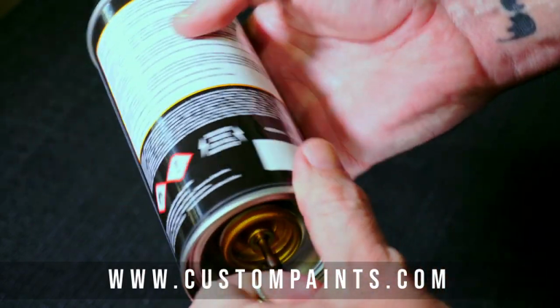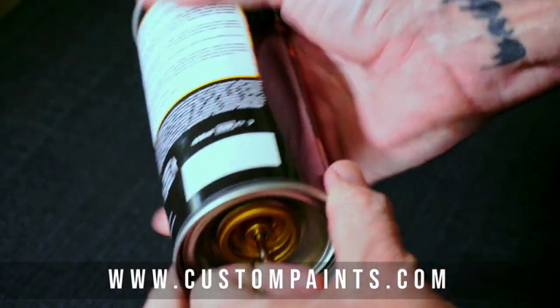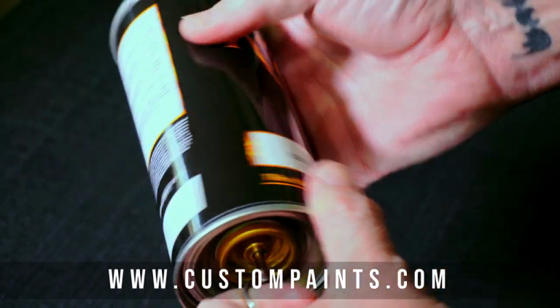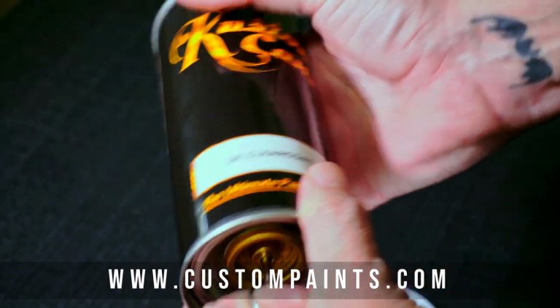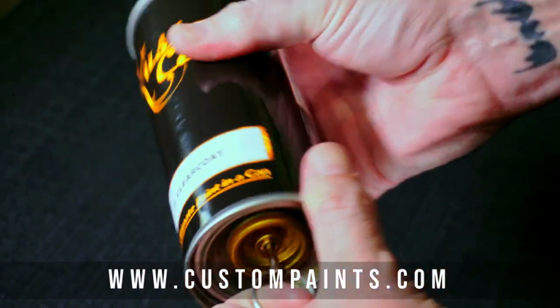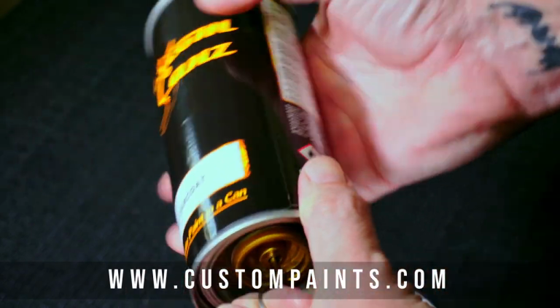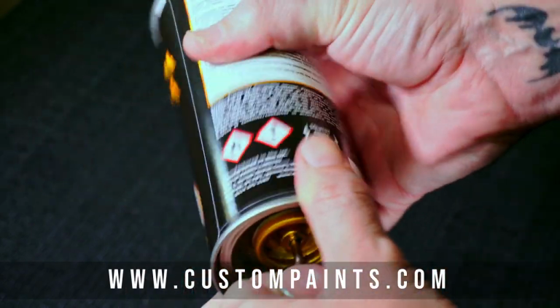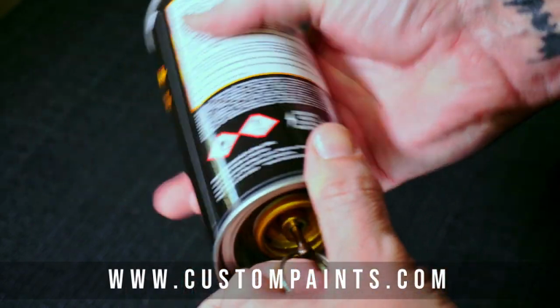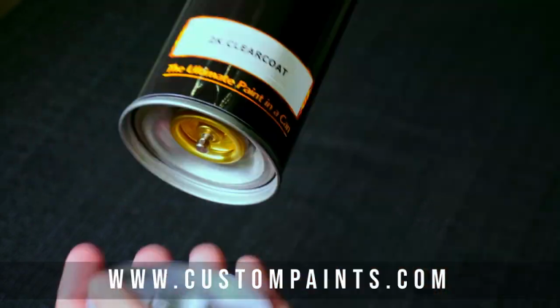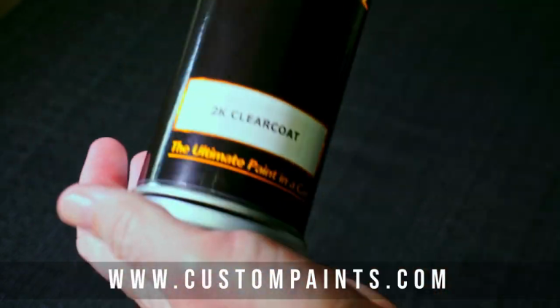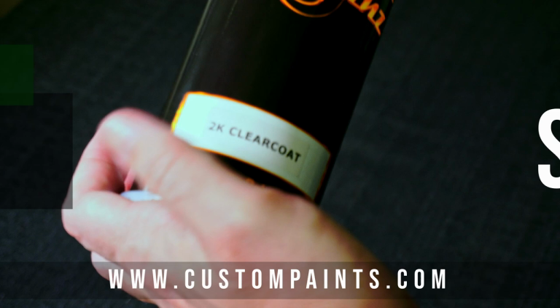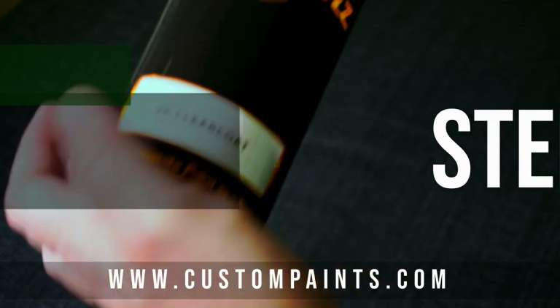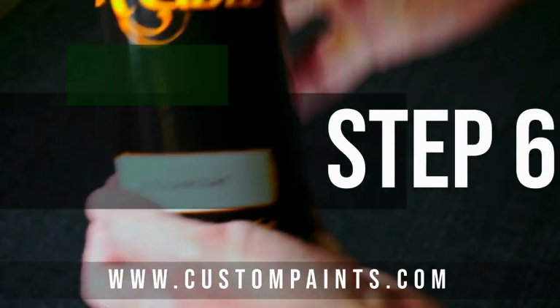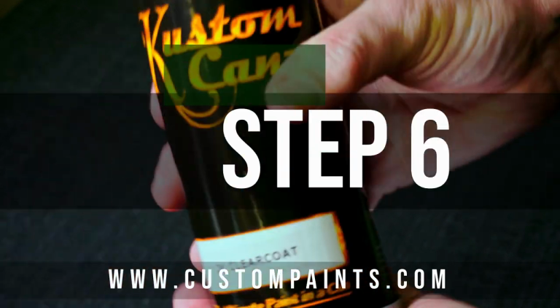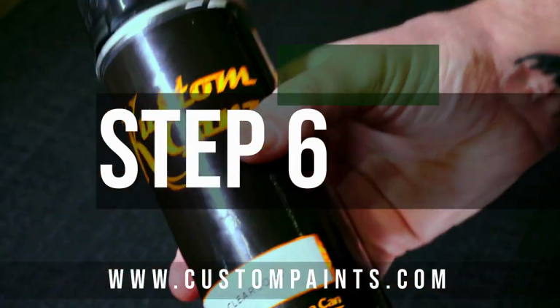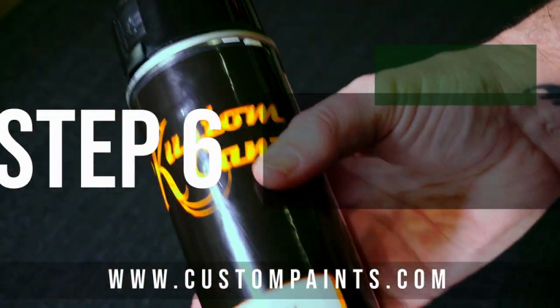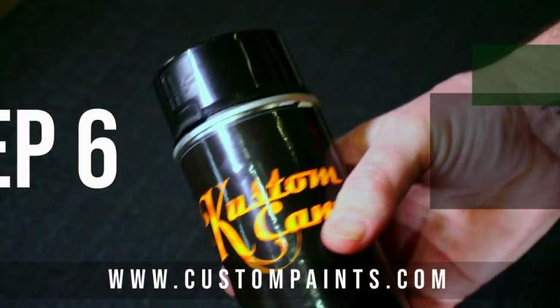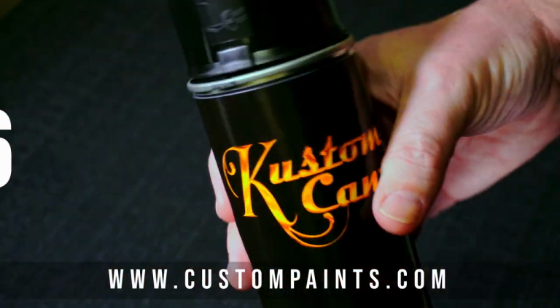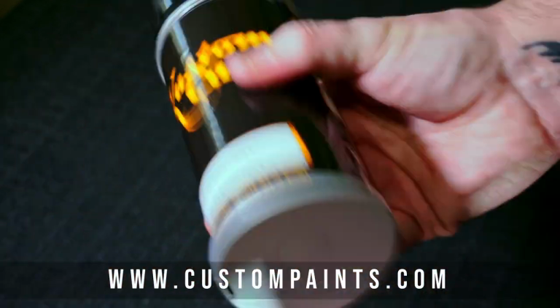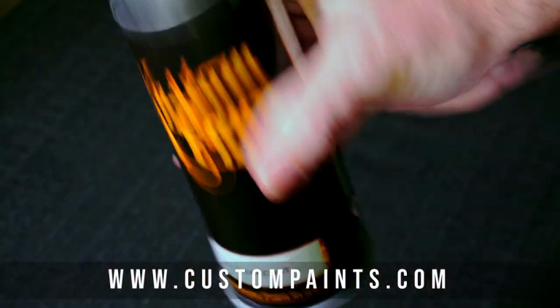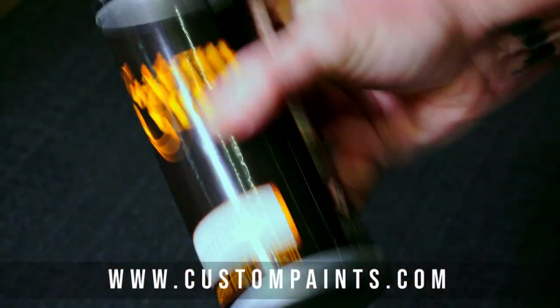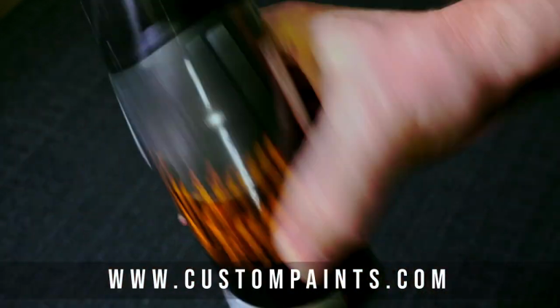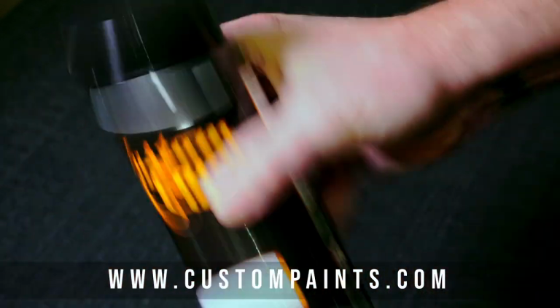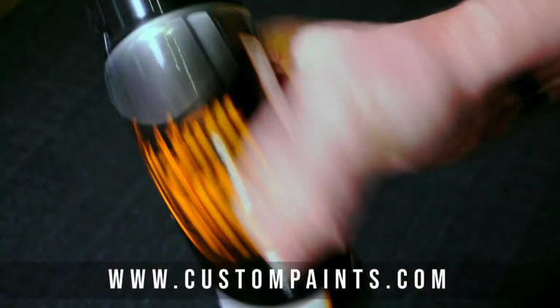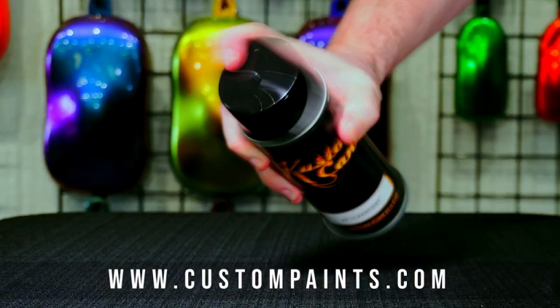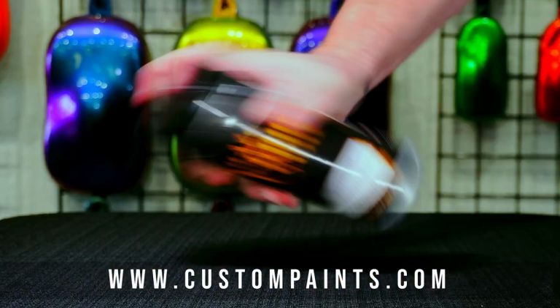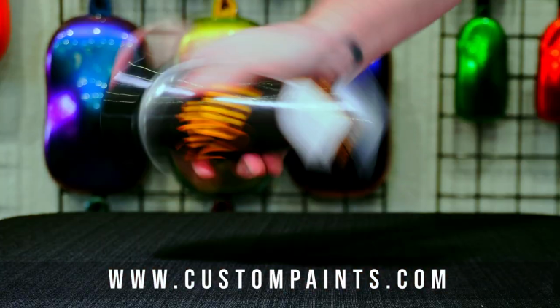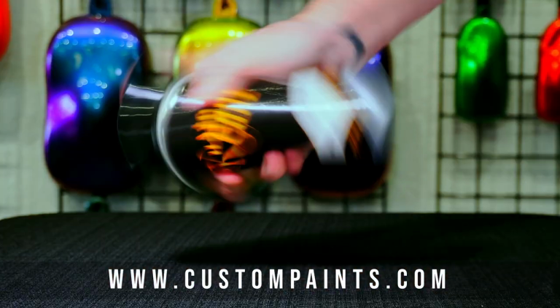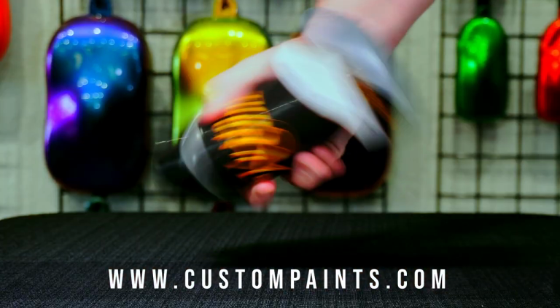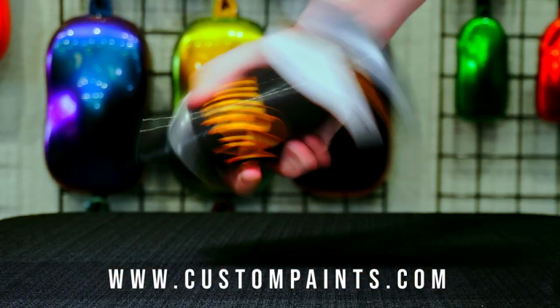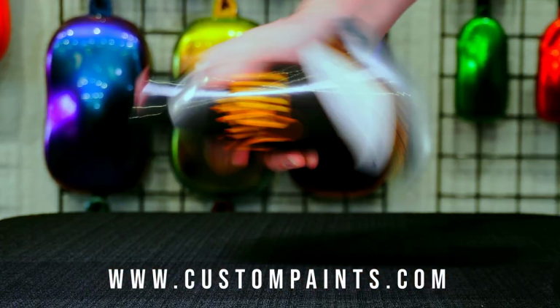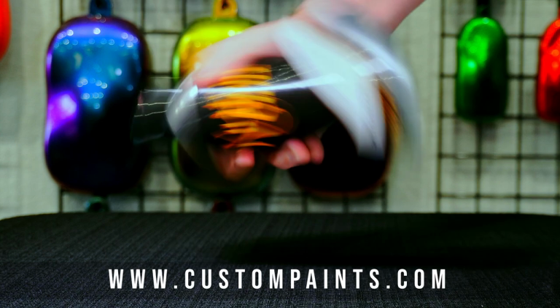Step 5: Shake the can for 2 minutes to fully mix the activator with the clear coat. Step 6: Apply 2-3 coats allowing 10 minutes between each coat.